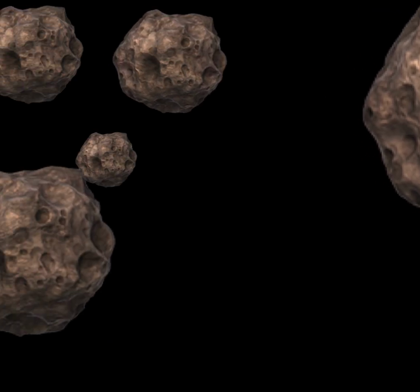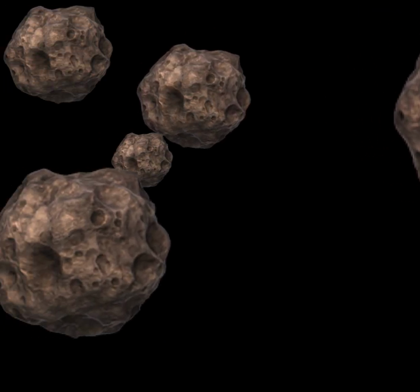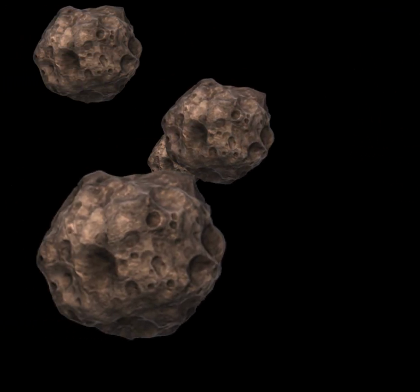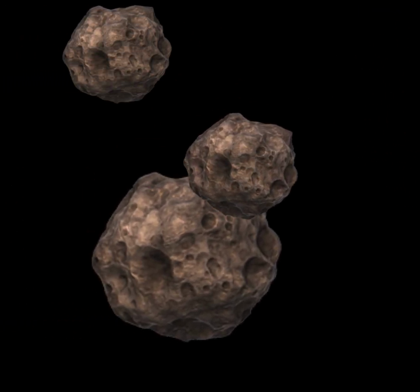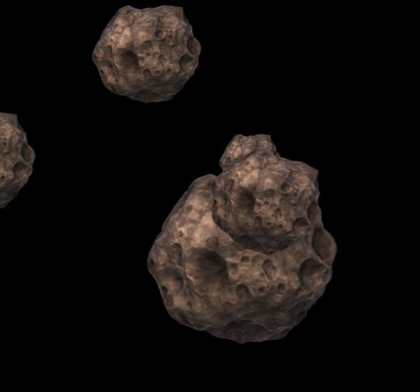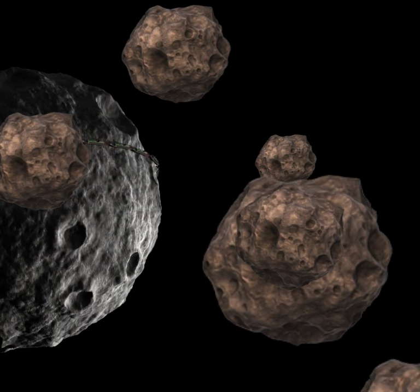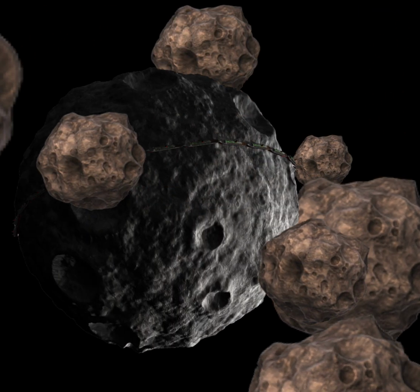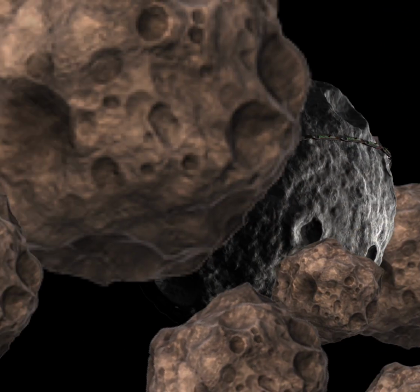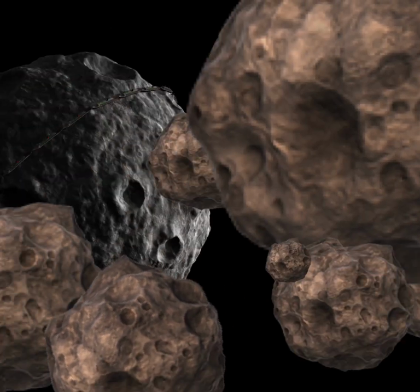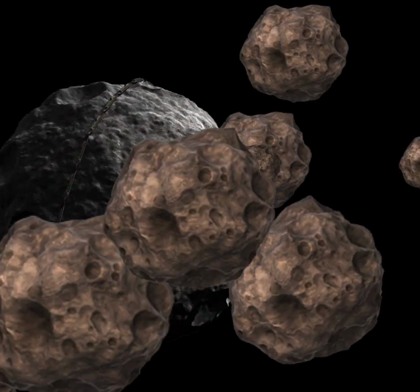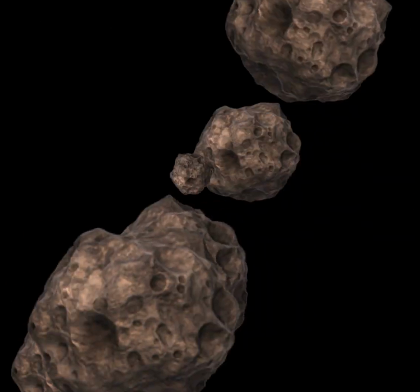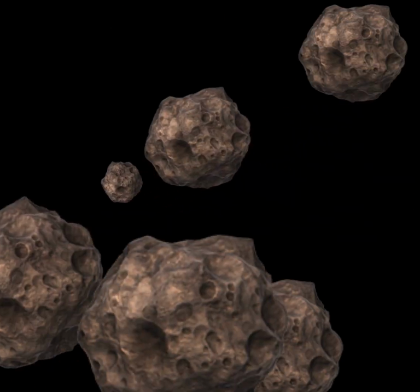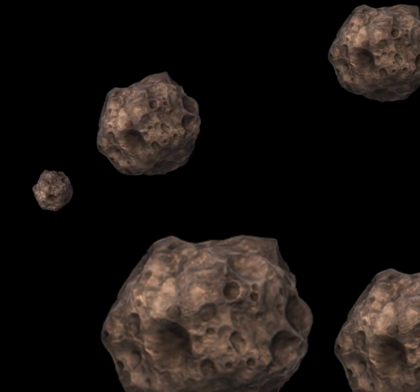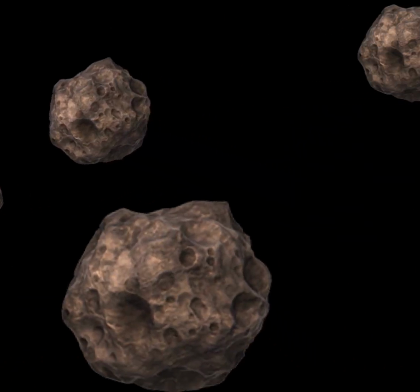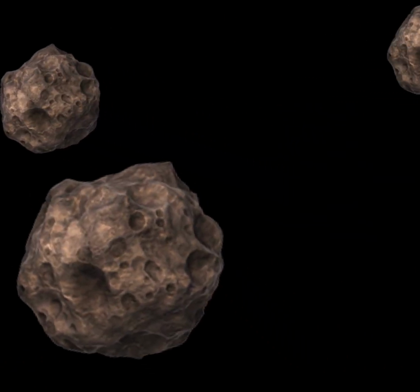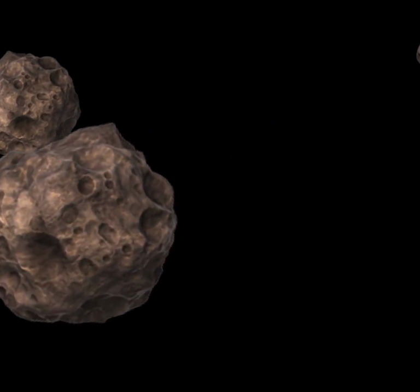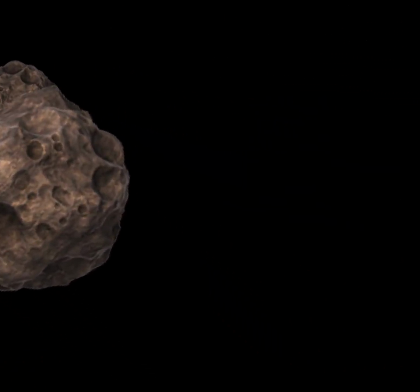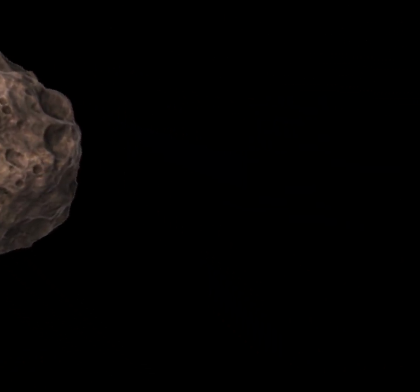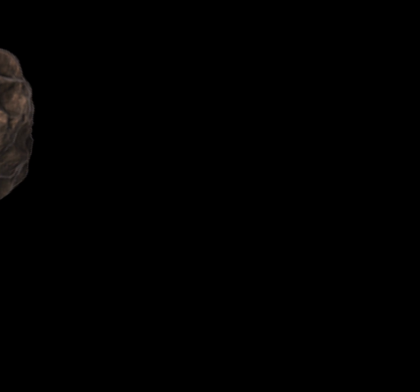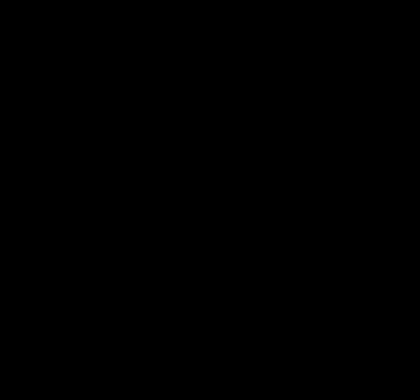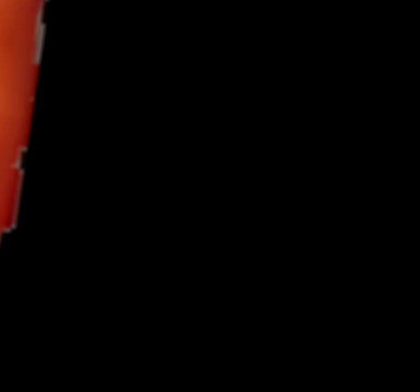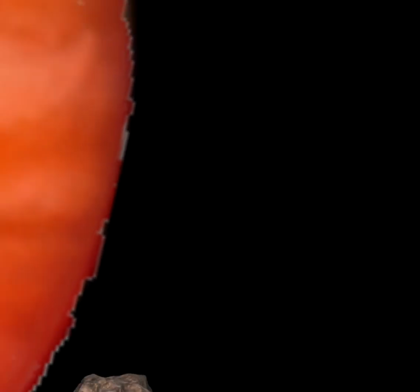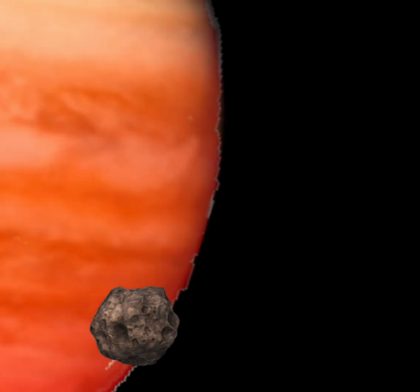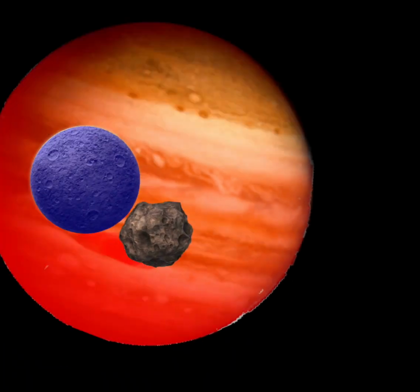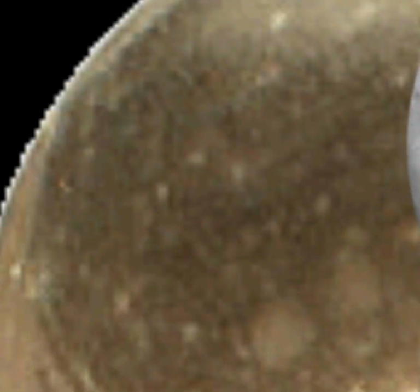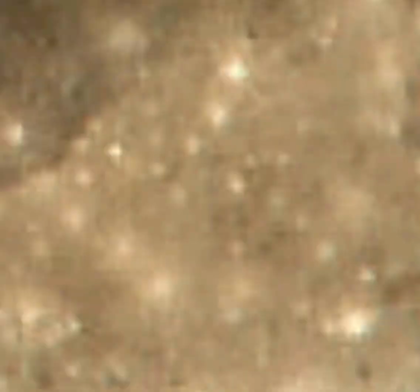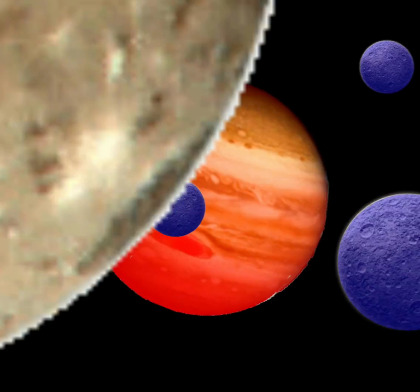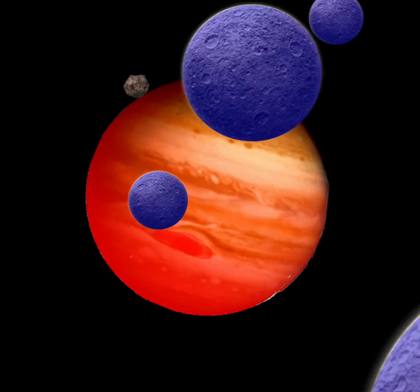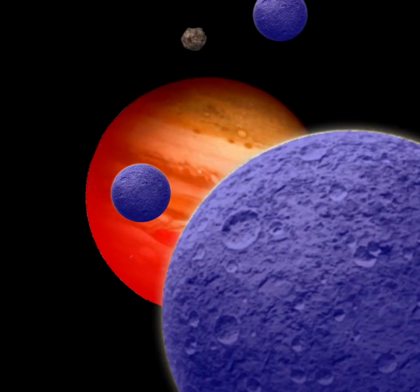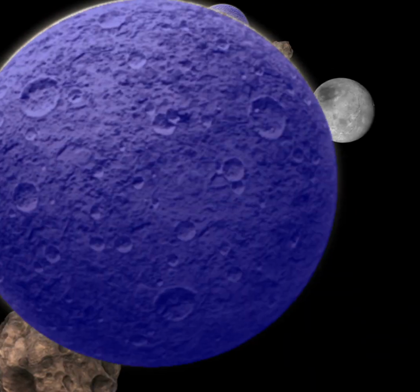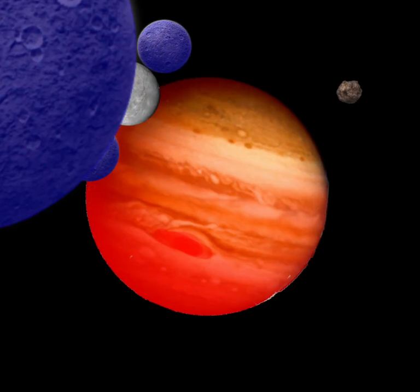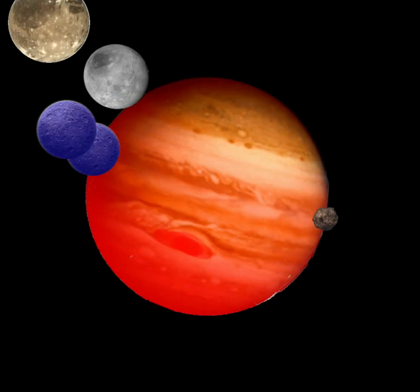Next there is the asteroid belt made of ice and rocks, then there's giant Jupiter with its great big red spots.